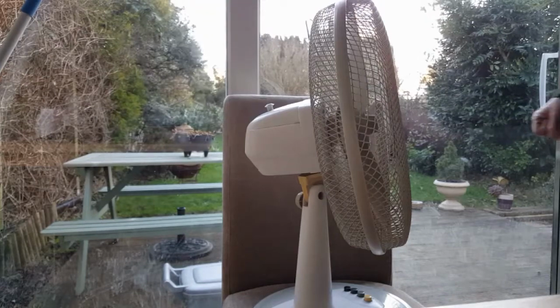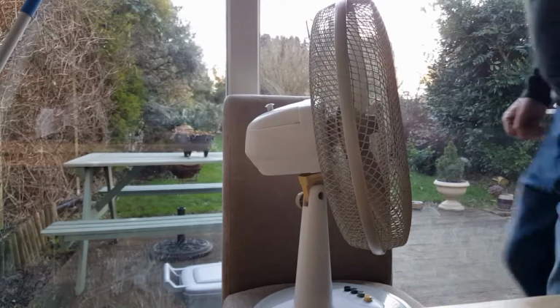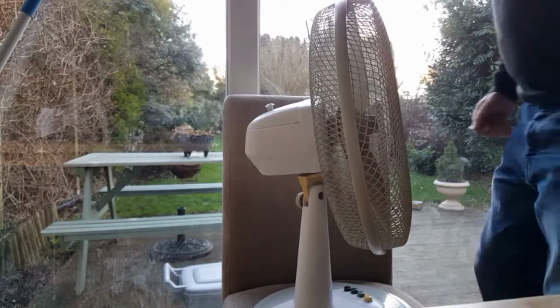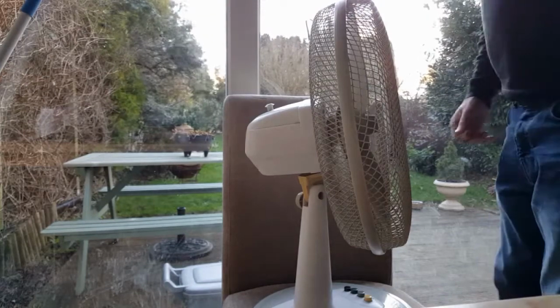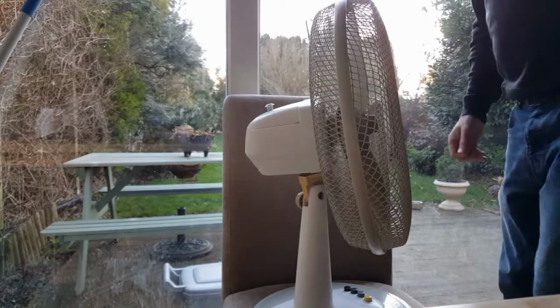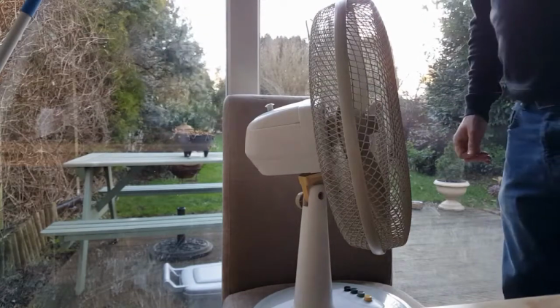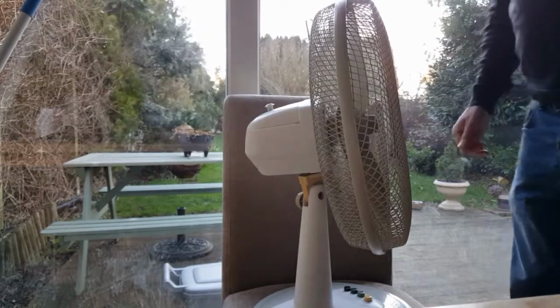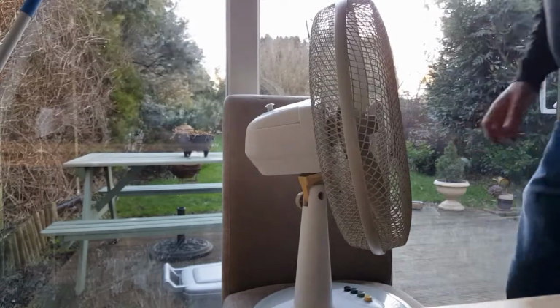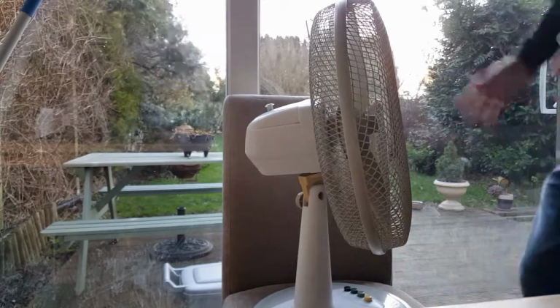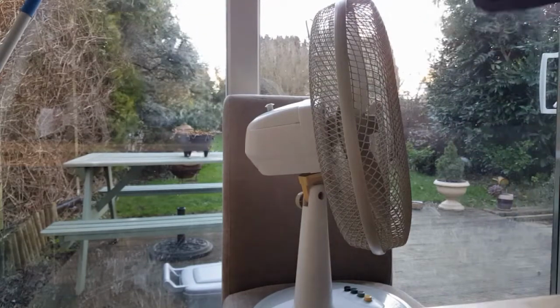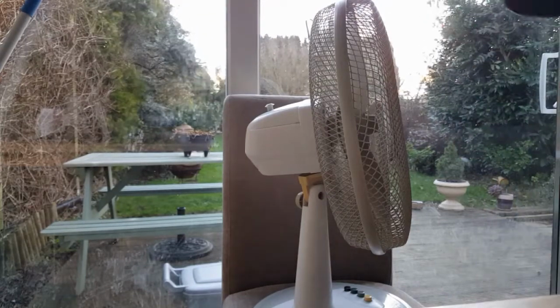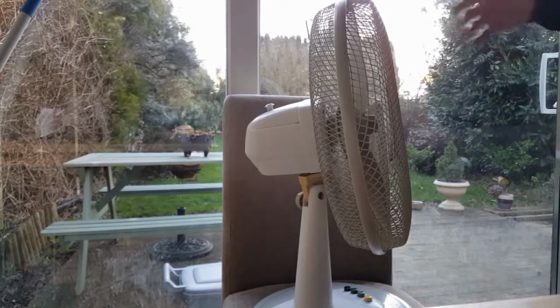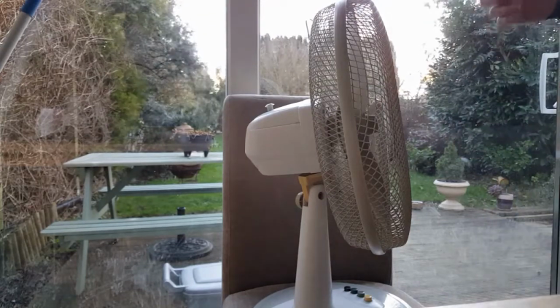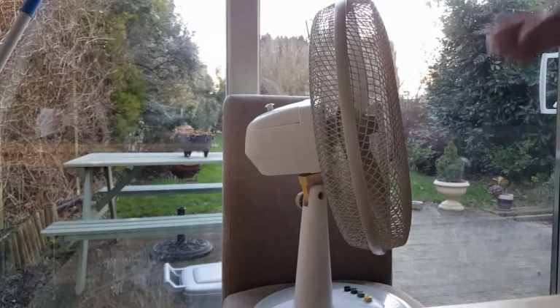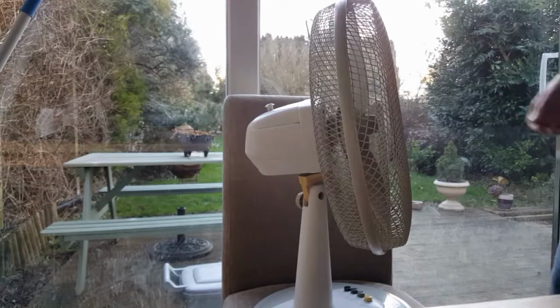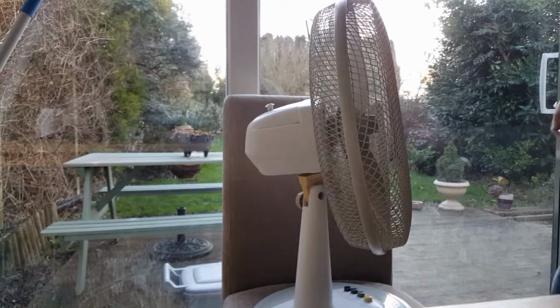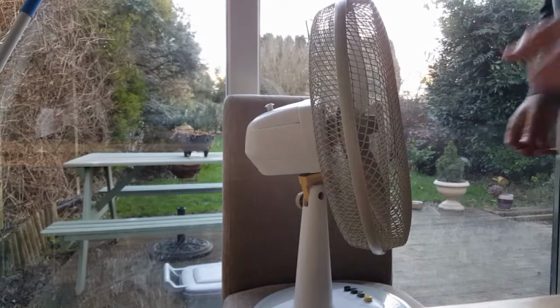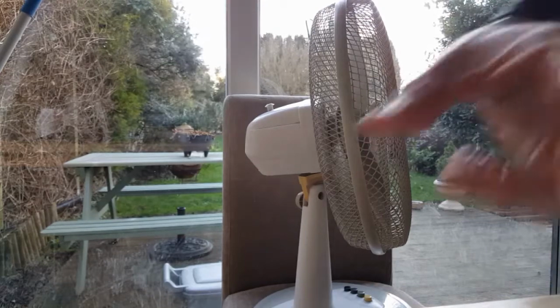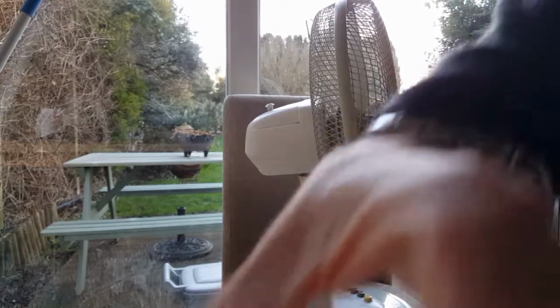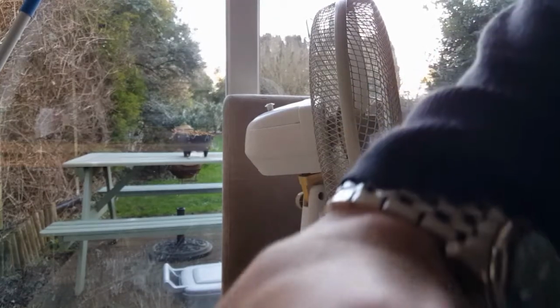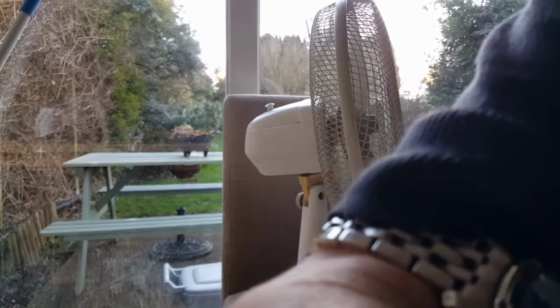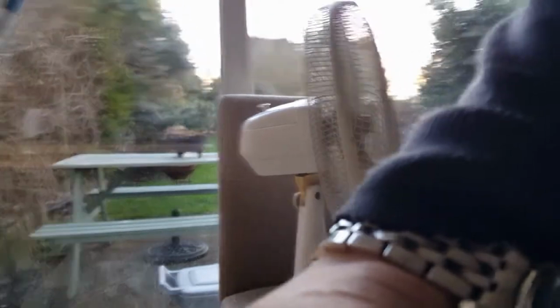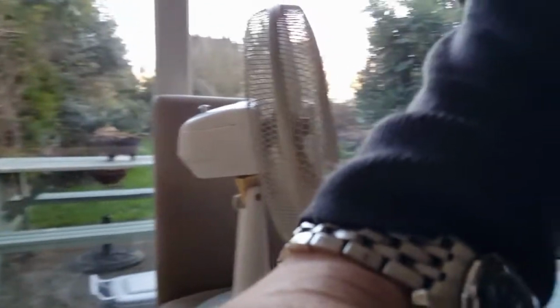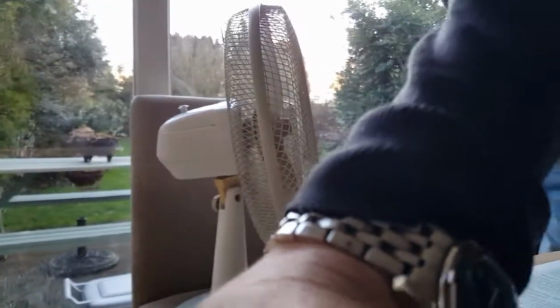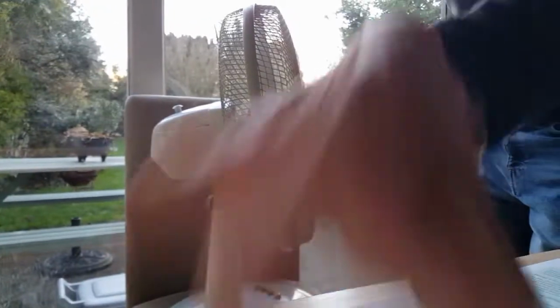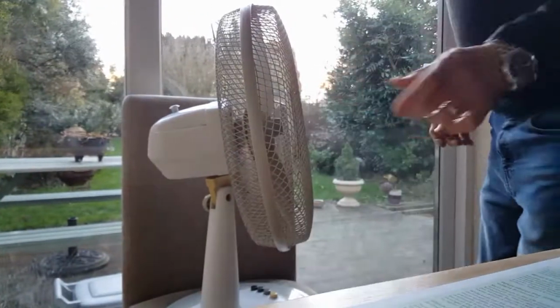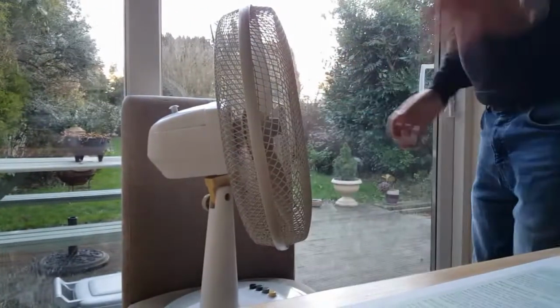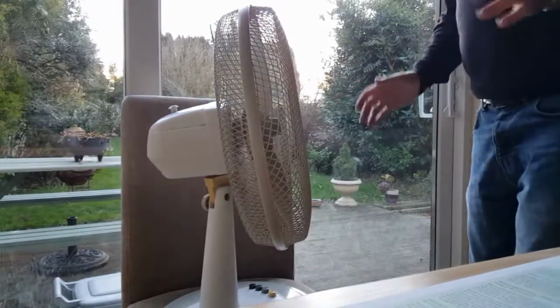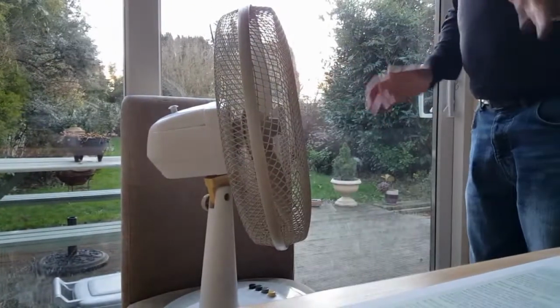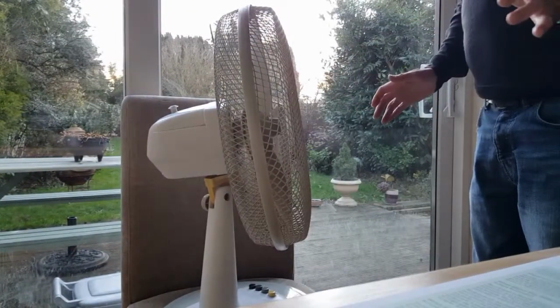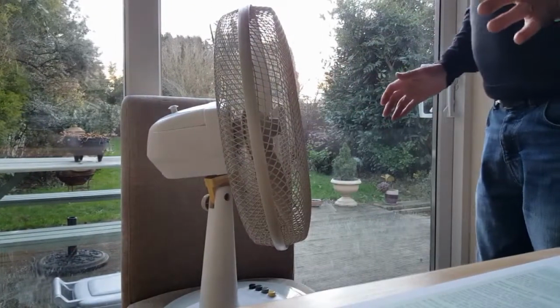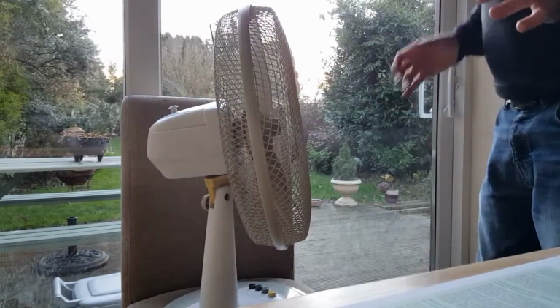Hello again, fart fans. Now, this is another great fart weapon. Let me just turn that around a little bit. This I call the Daisy Cutter.